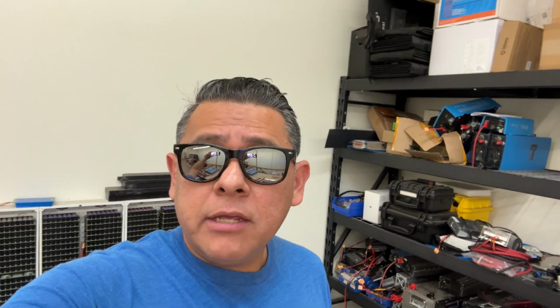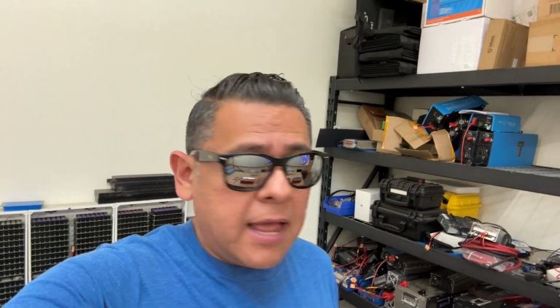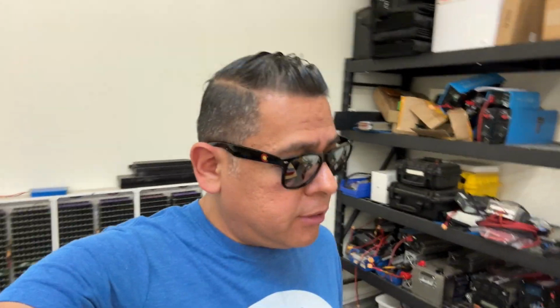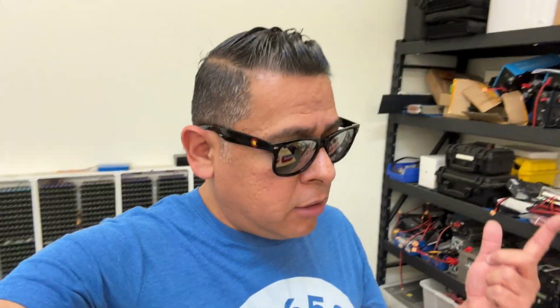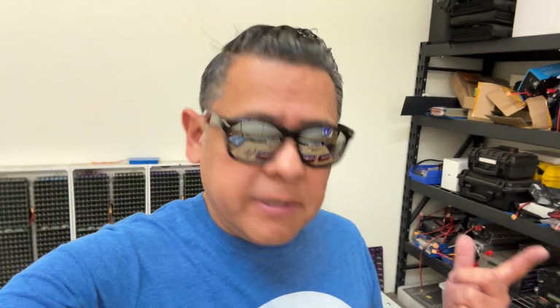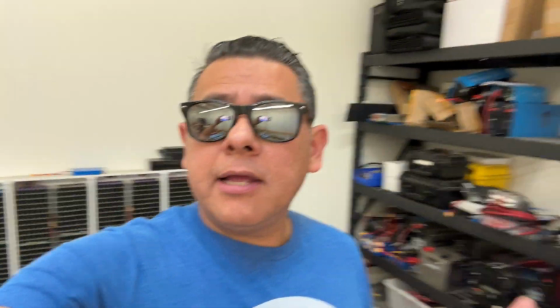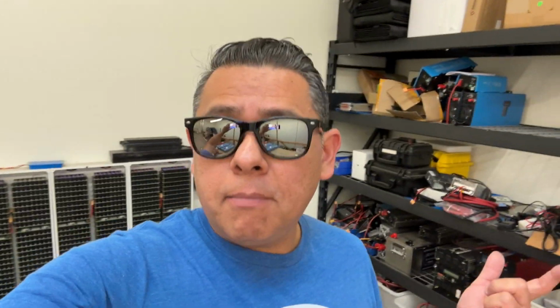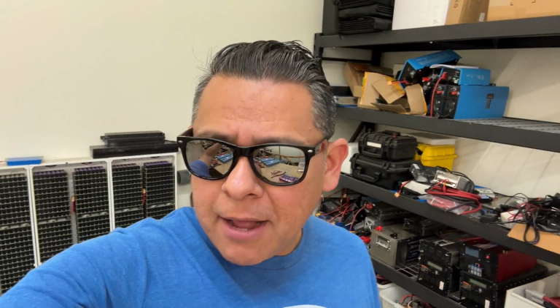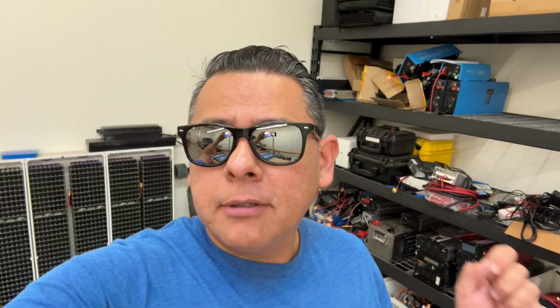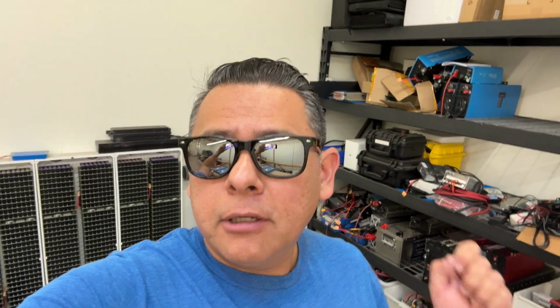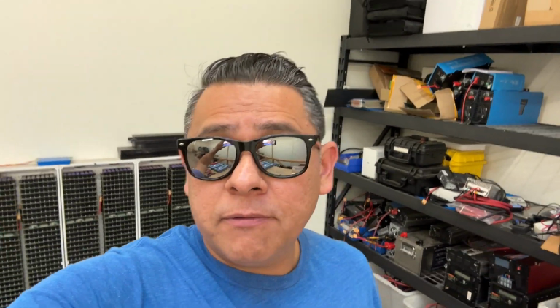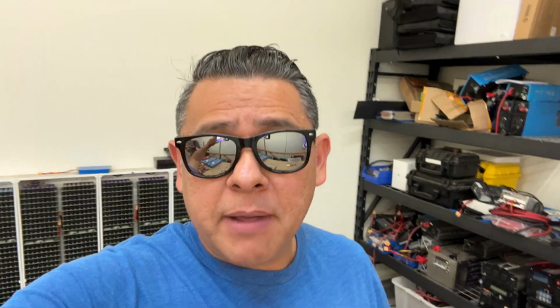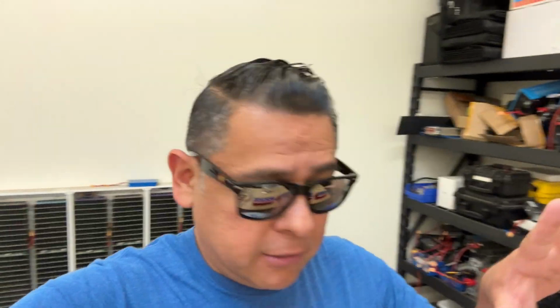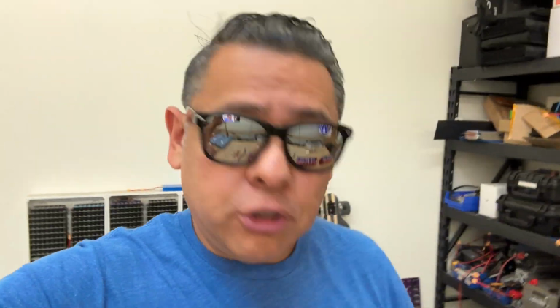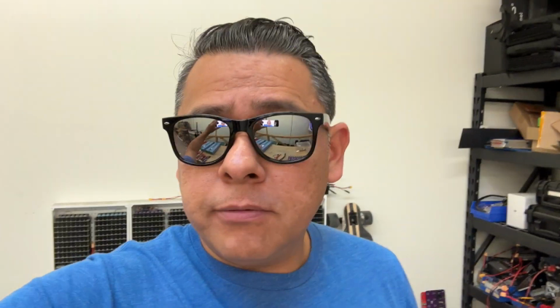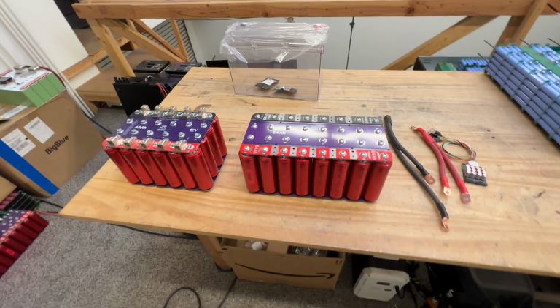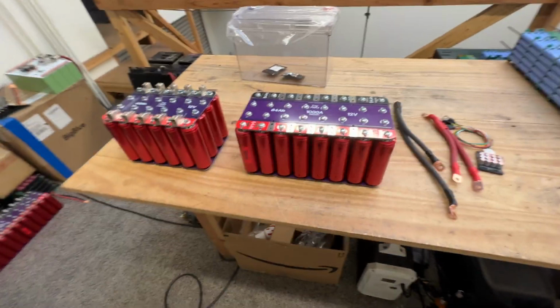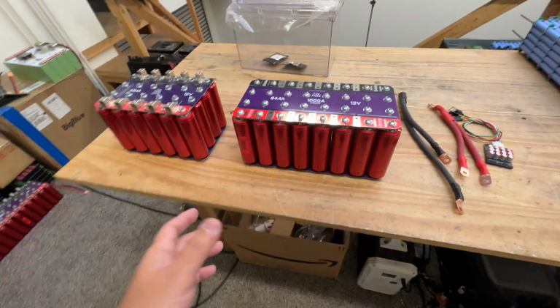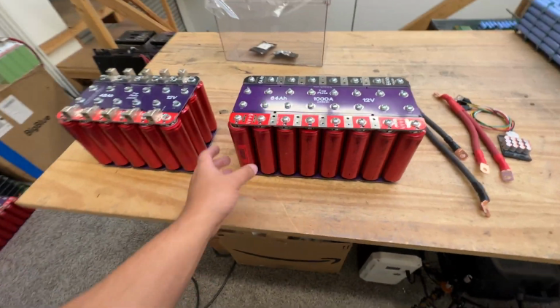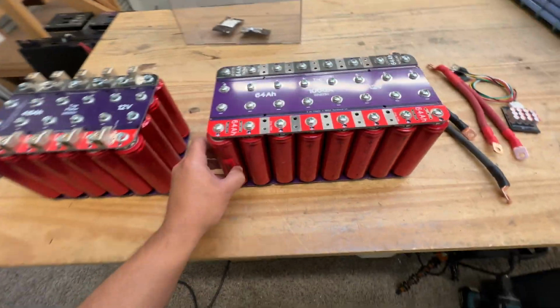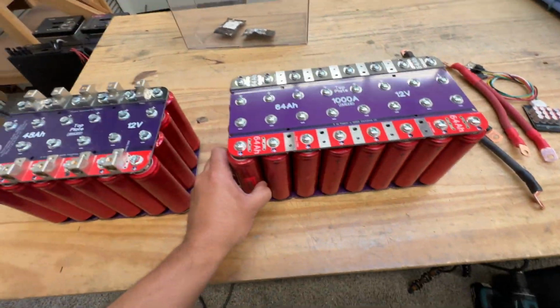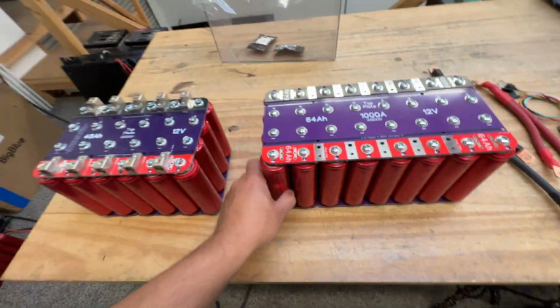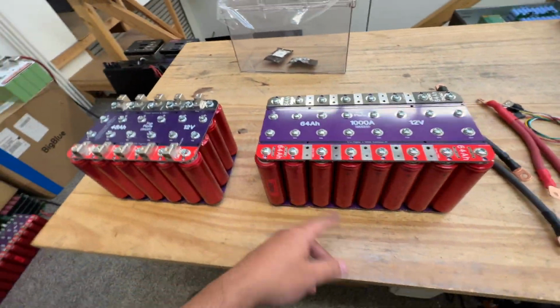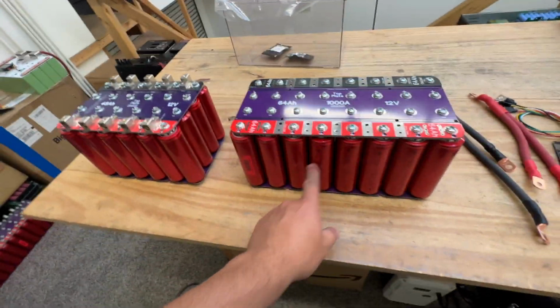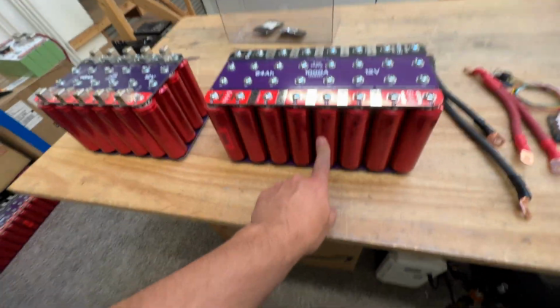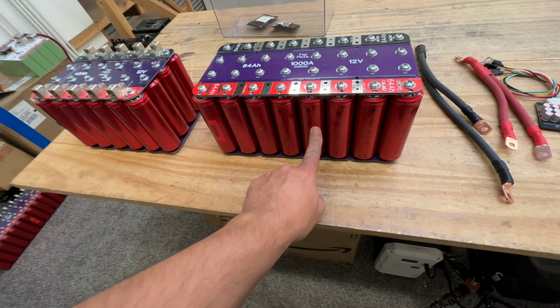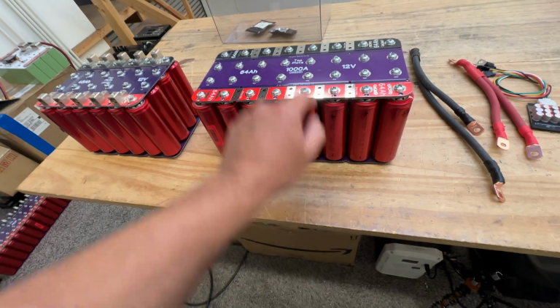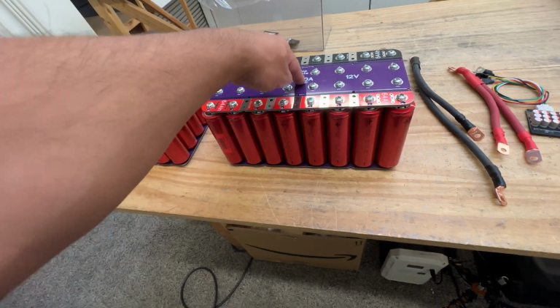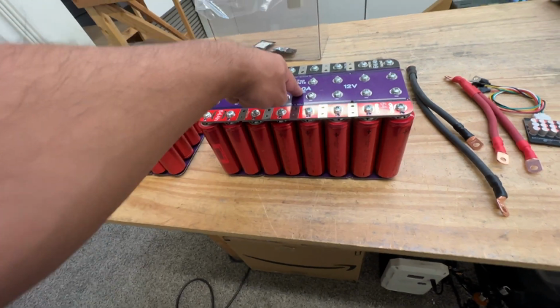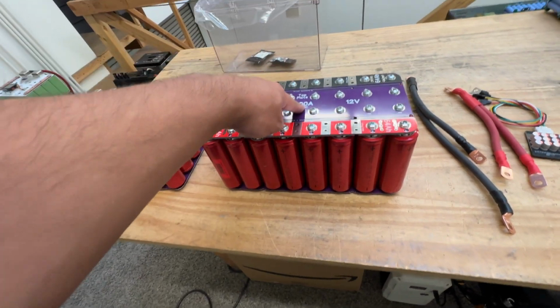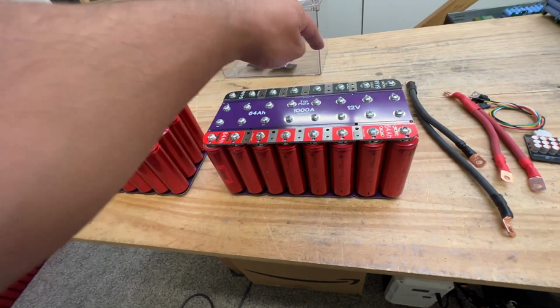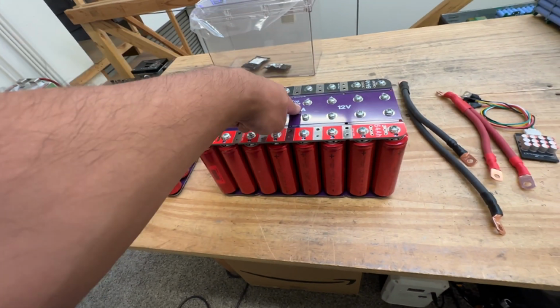Video time. Today we're going to be talking about lithium-ion phosphate batteries. Let me show you. These are the Headway batteries.